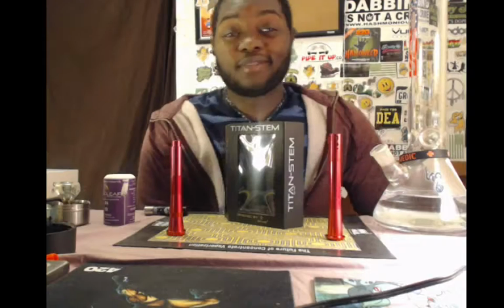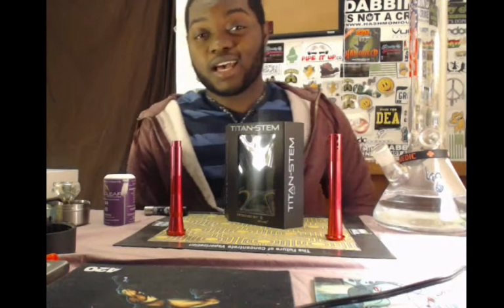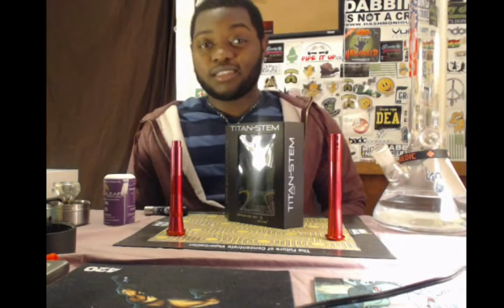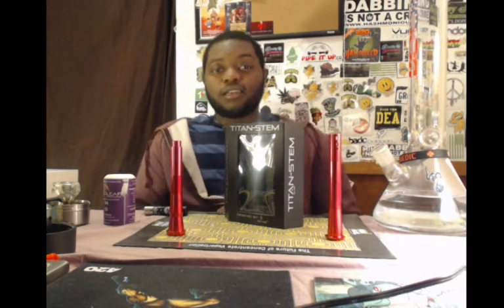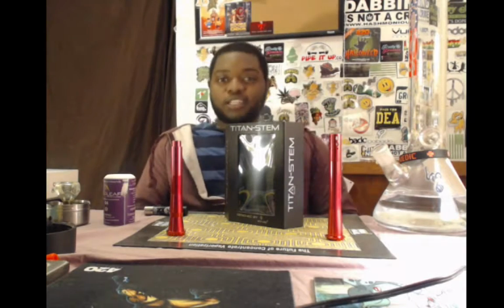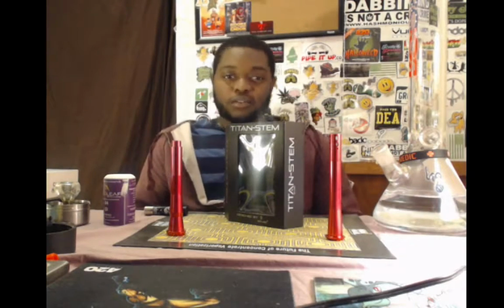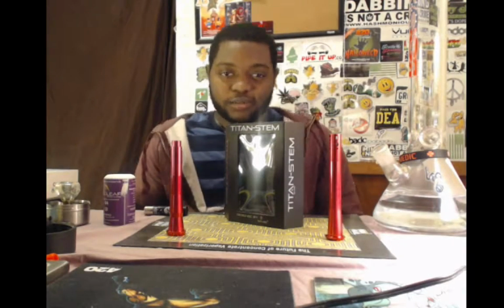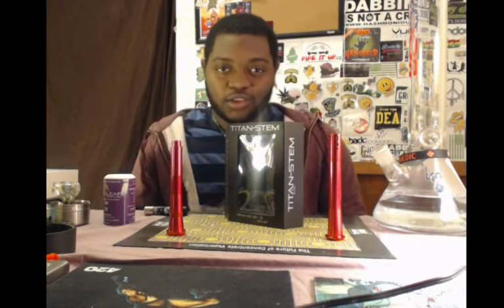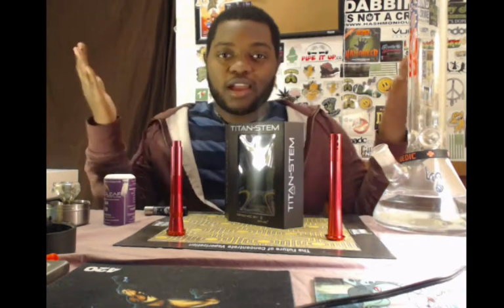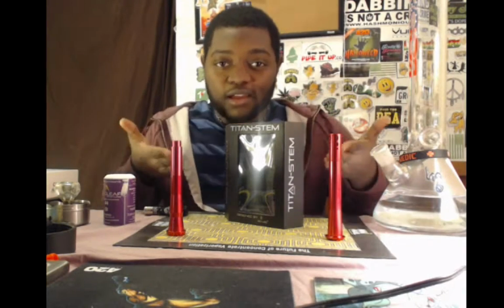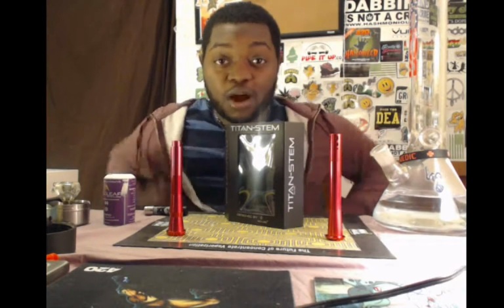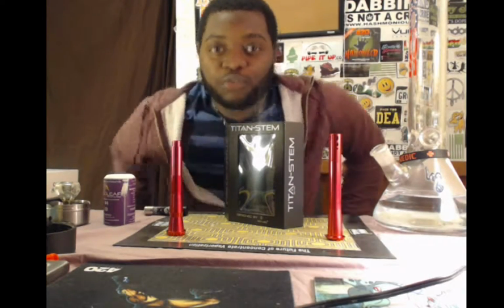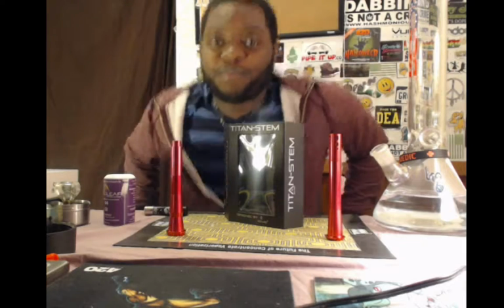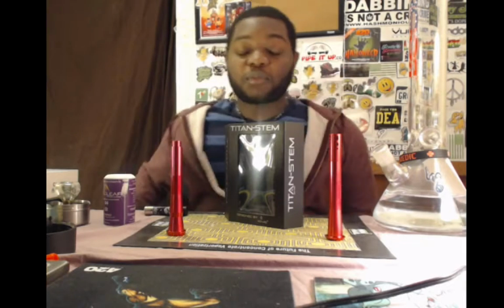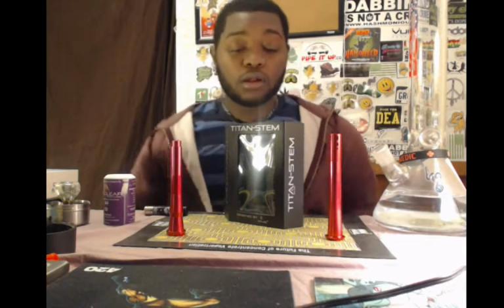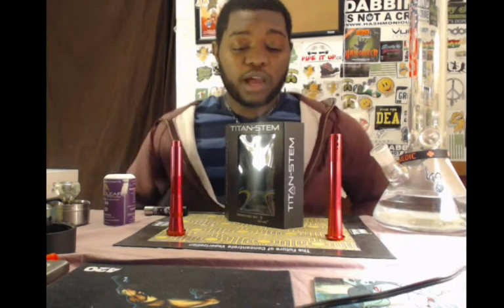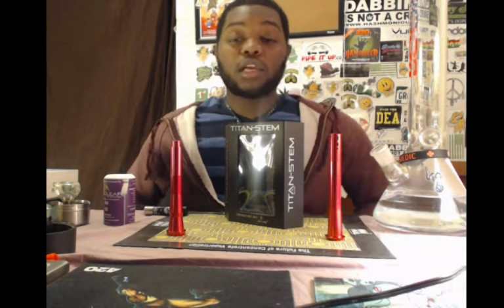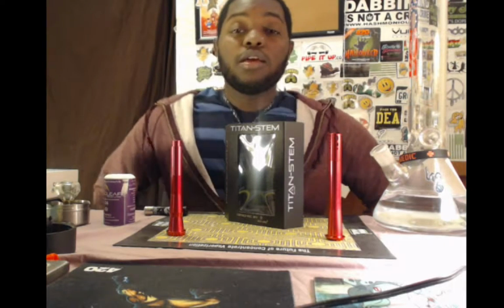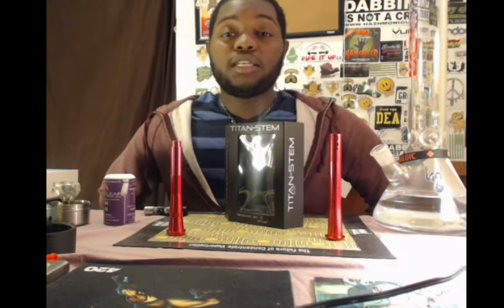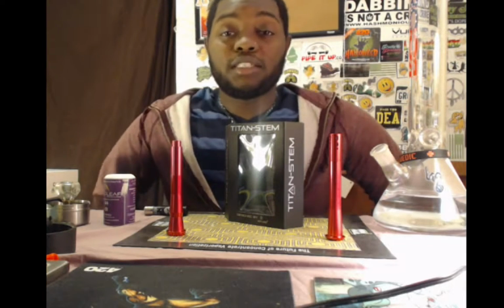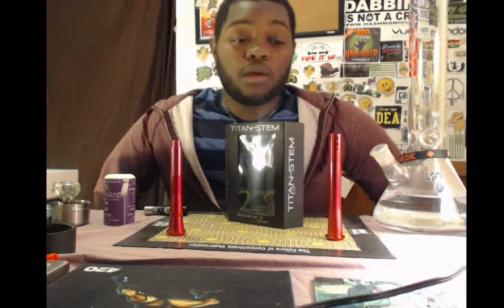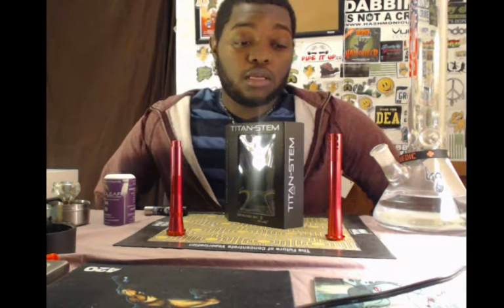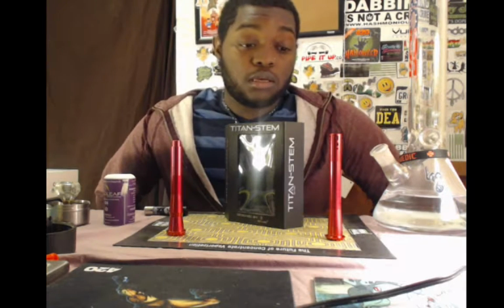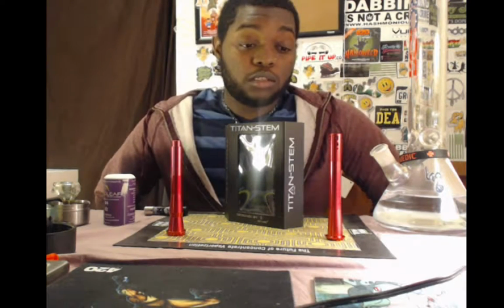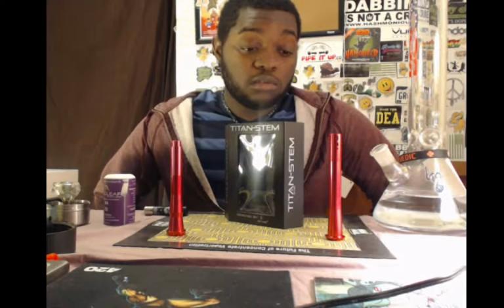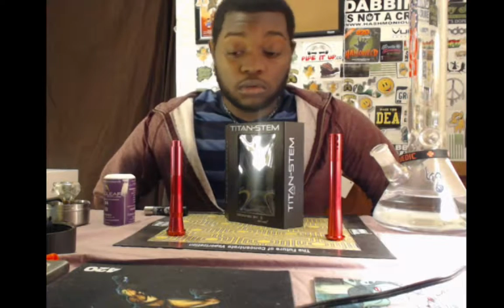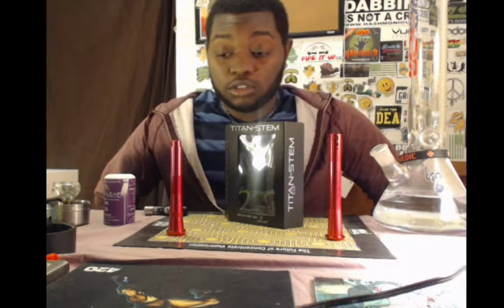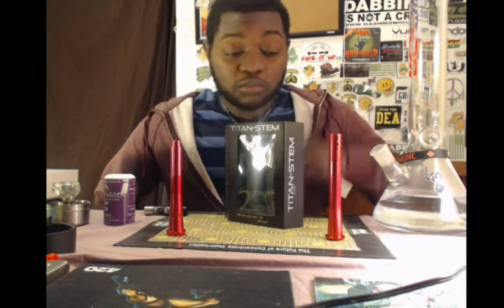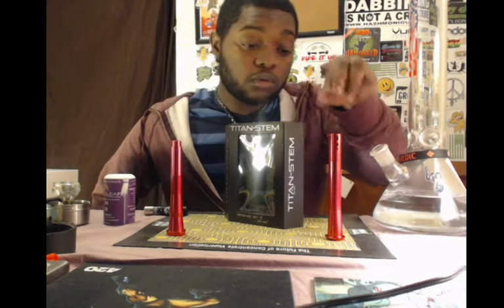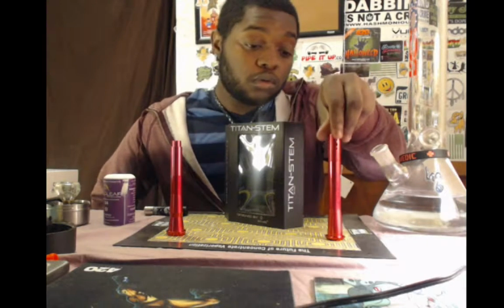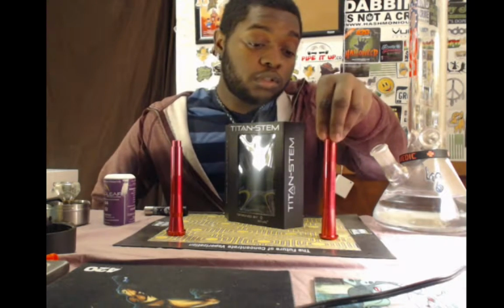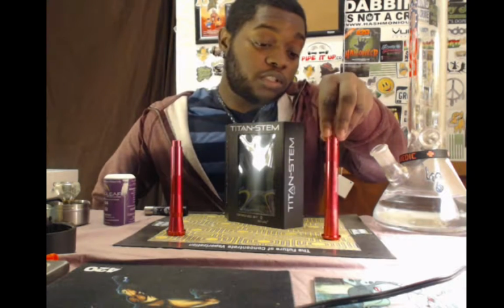Hey guys, it's ShadowLong here, bringing you a product review. Now what we have here today is the Titan Stim, the indestructible, adjustable downstim.